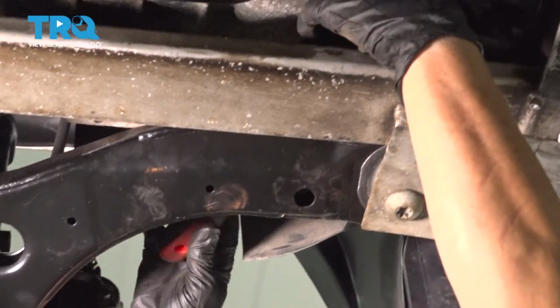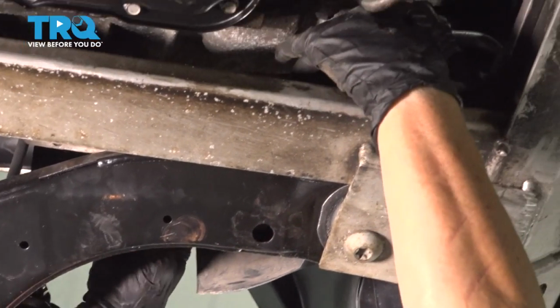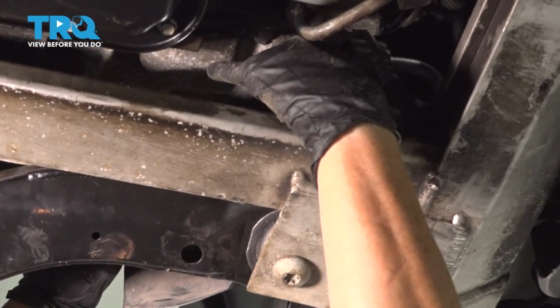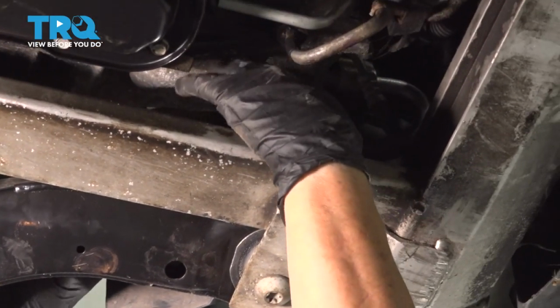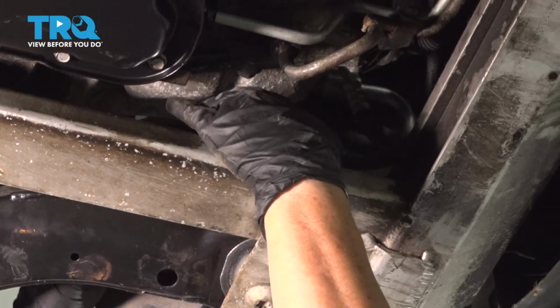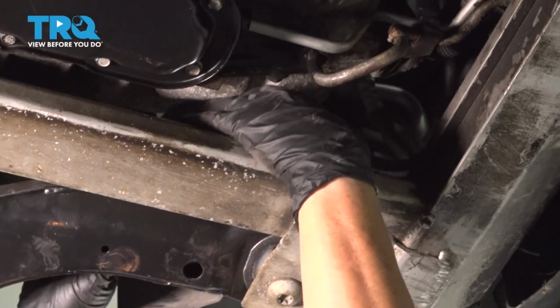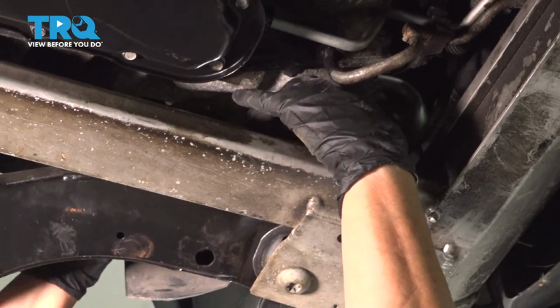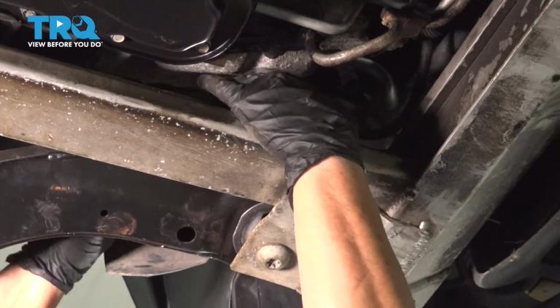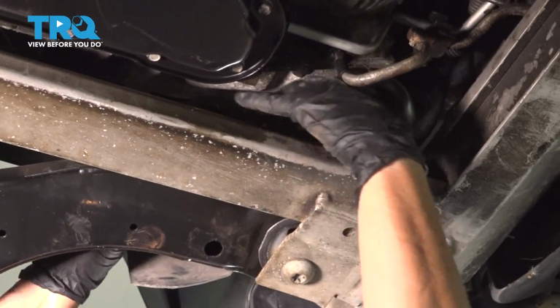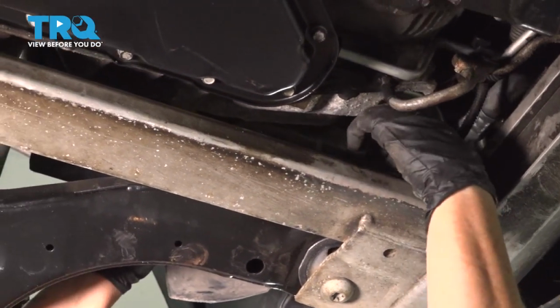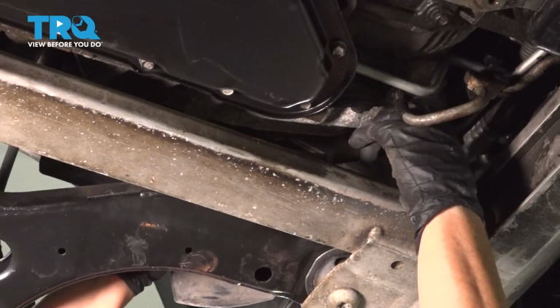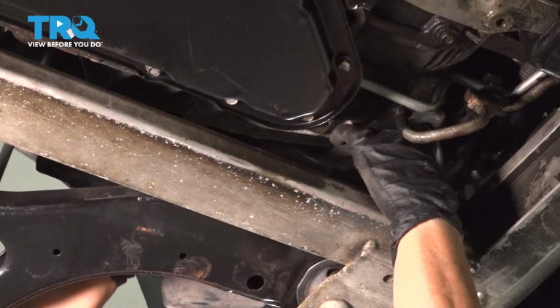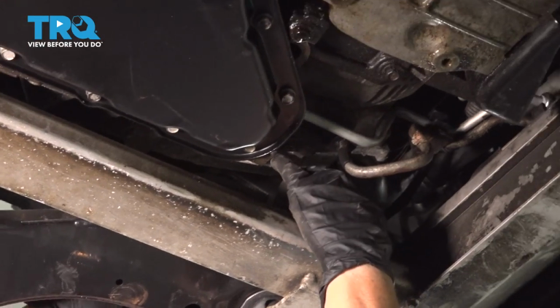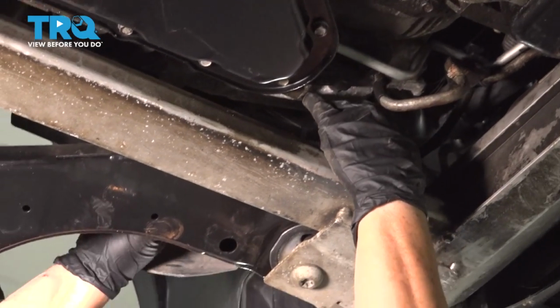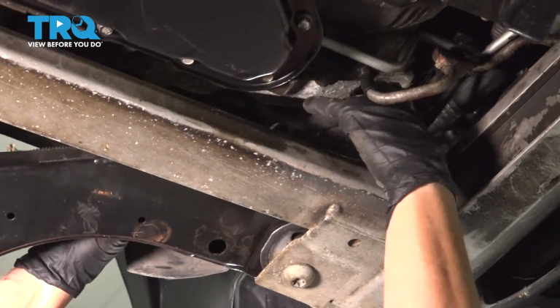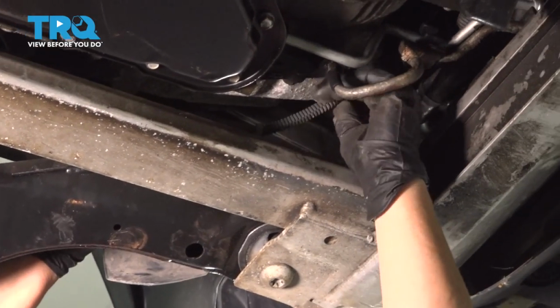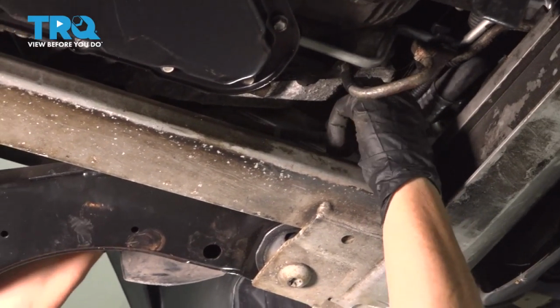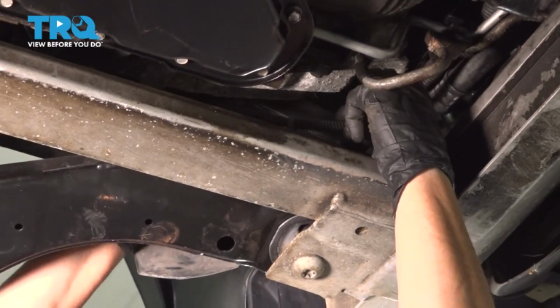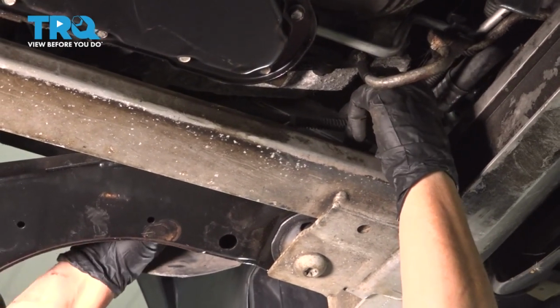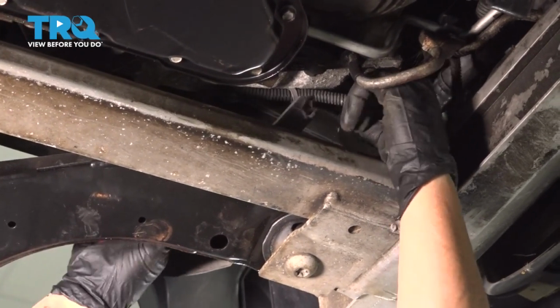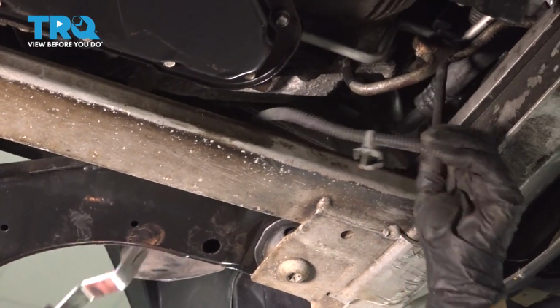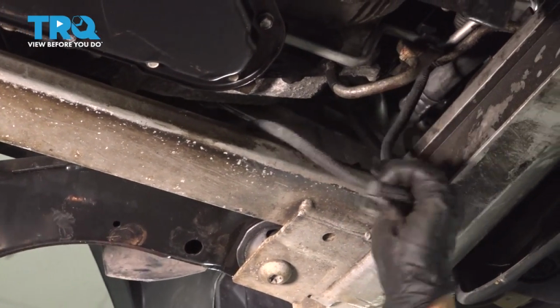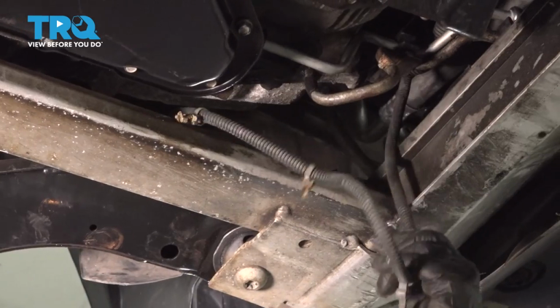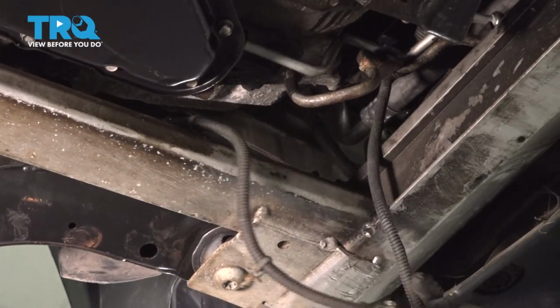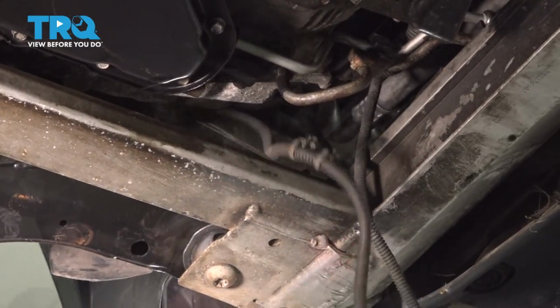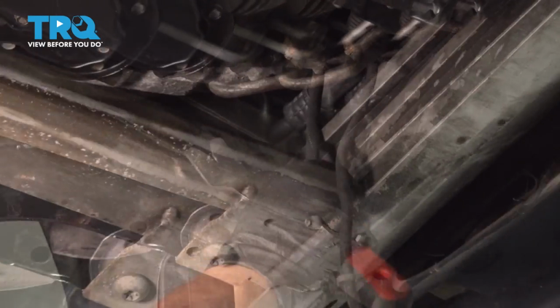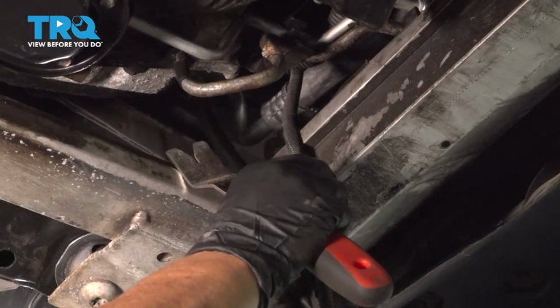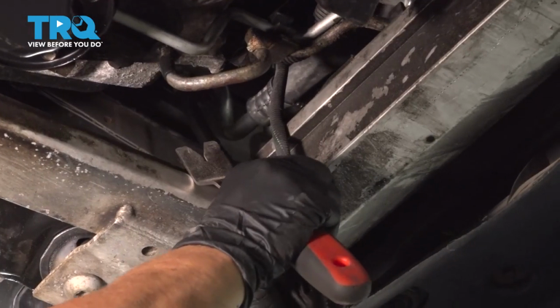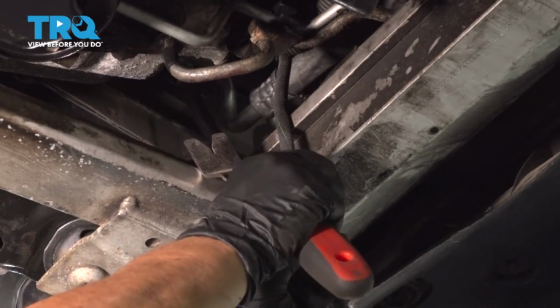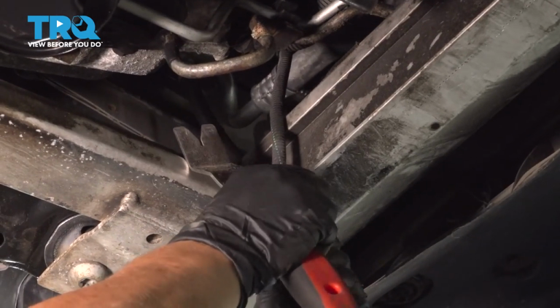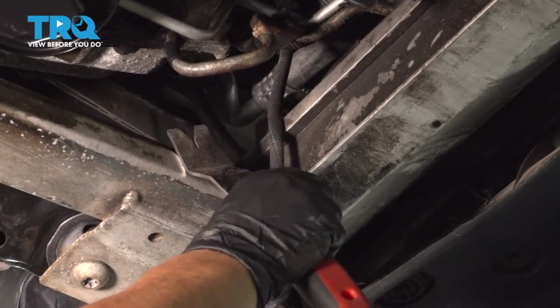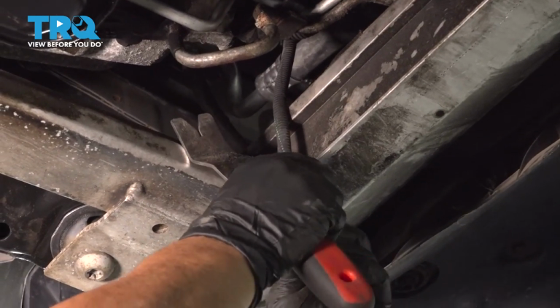One more right here. I'll bring the harness down, let's open it up and see what we have.